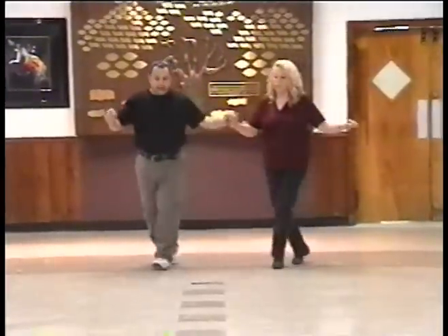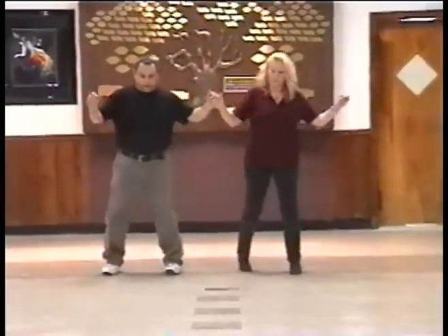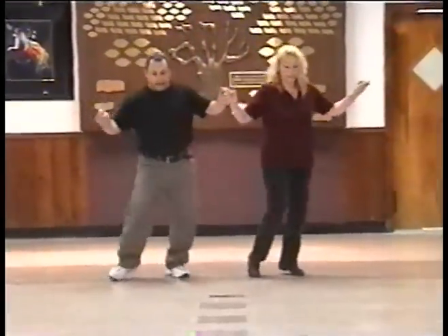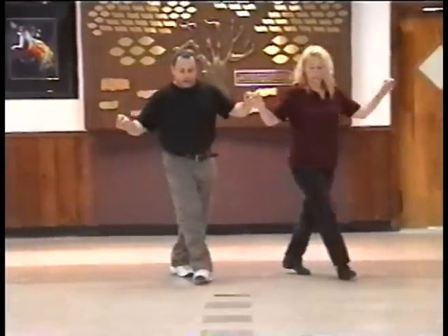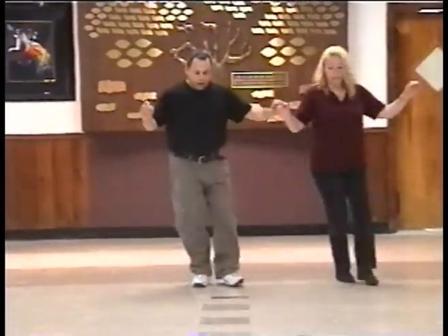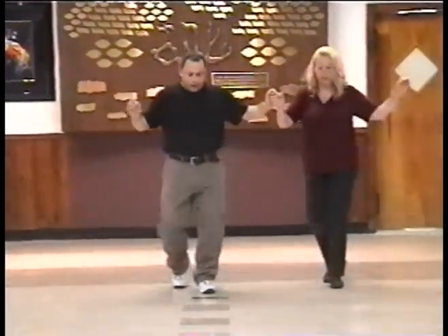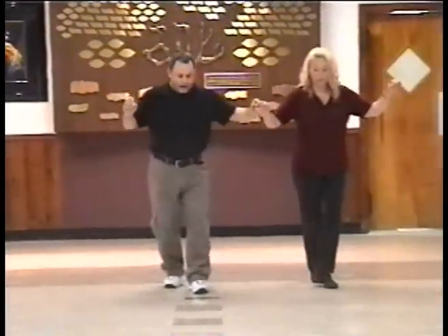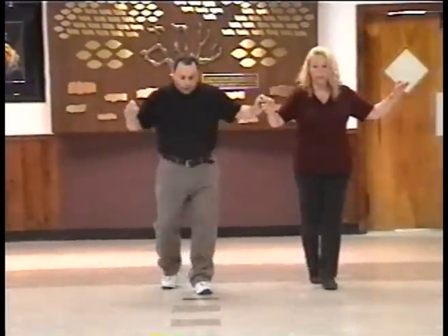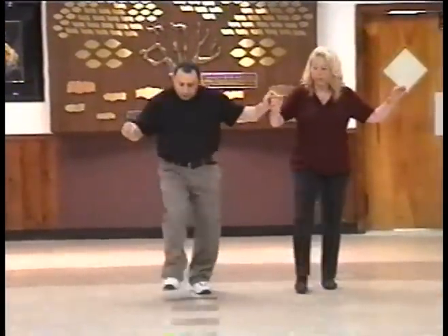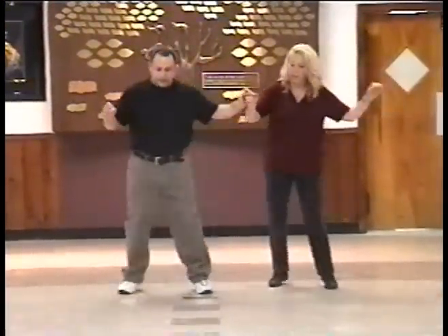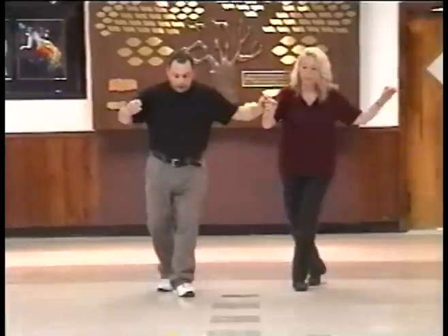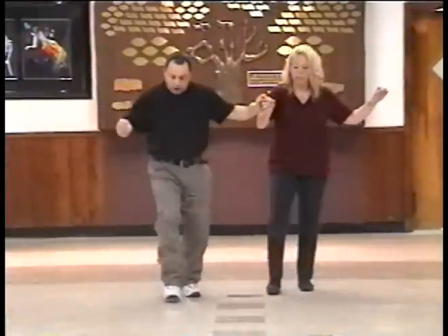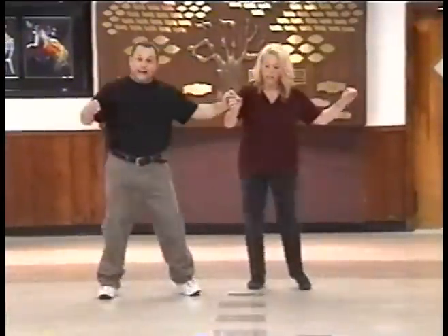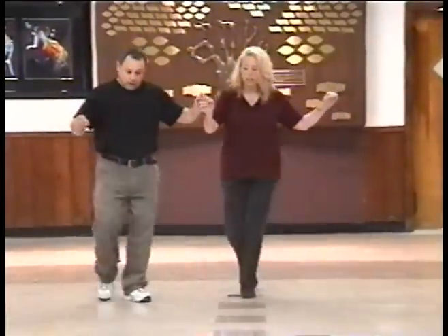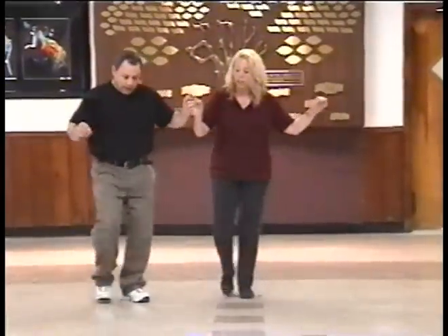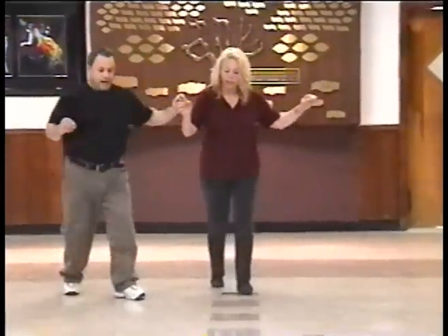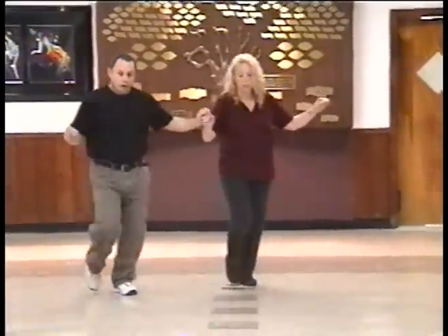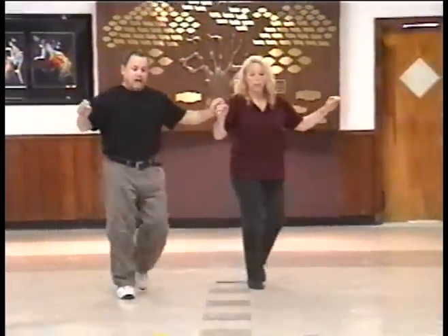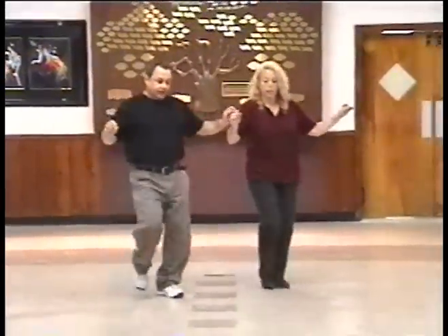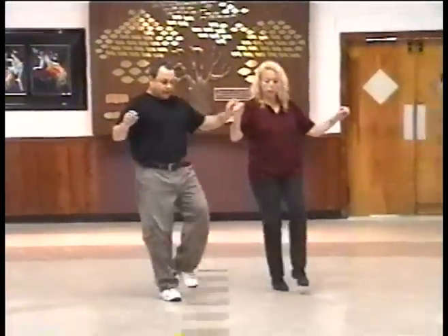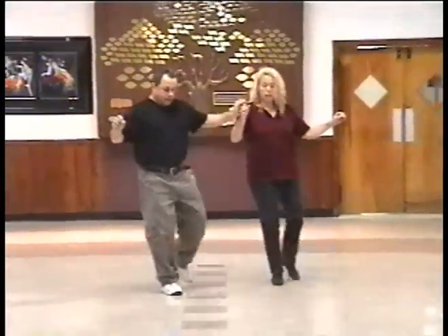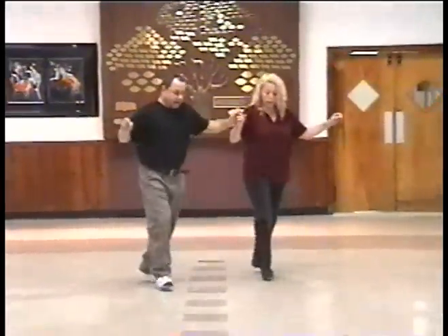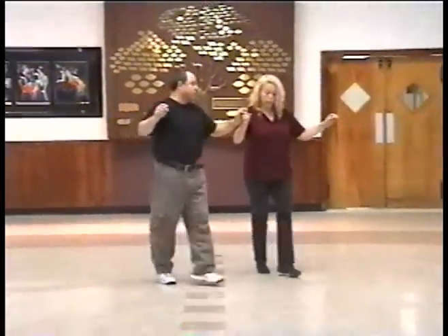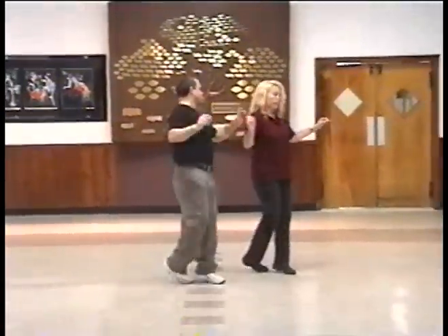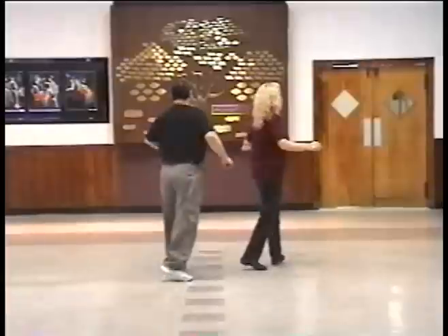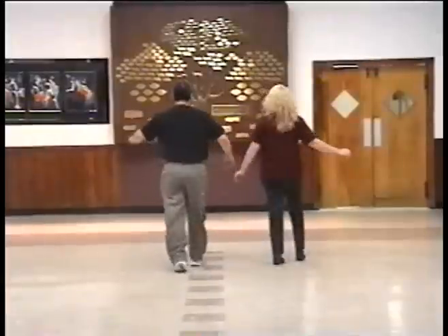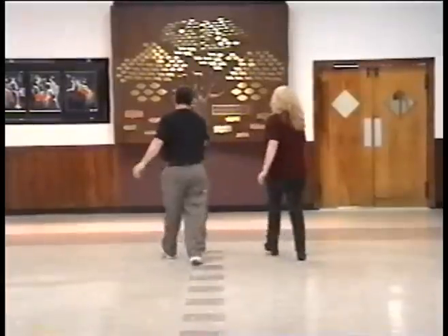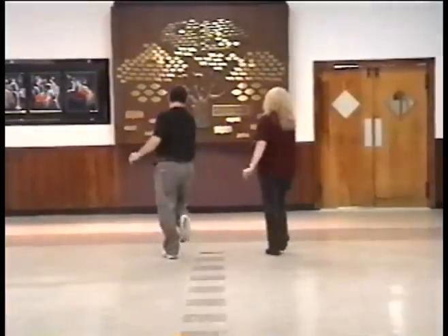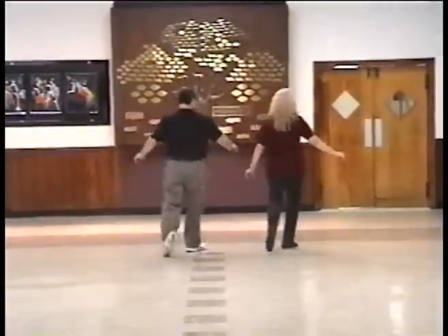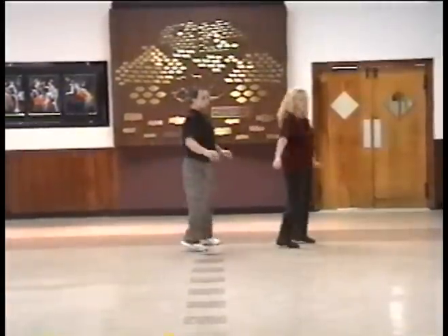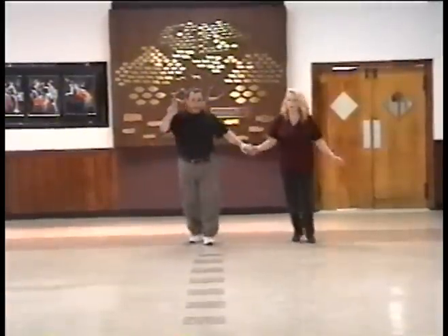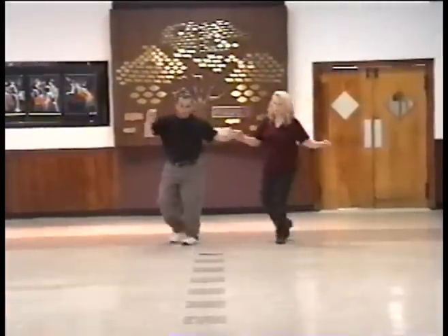Start again. Right, left, right. Forward, back. Forward, up. Up. Touch. Back. Right, left, right. Right, back. Forward. Right, left, right. Turn, two, part two.